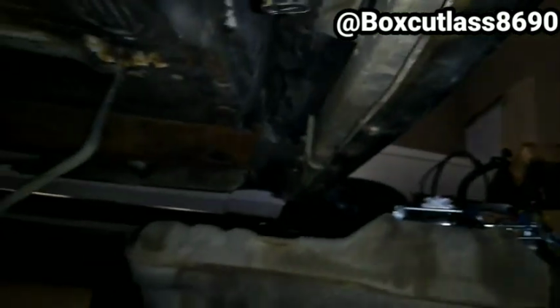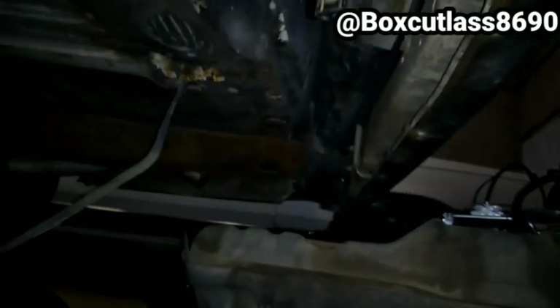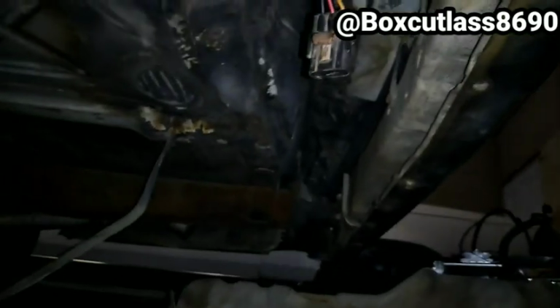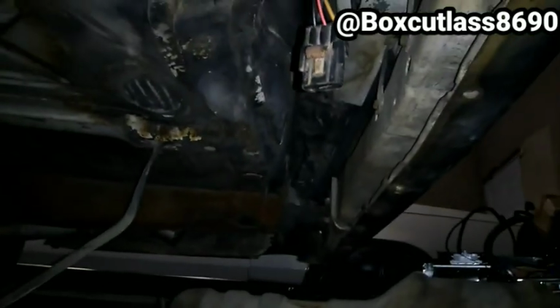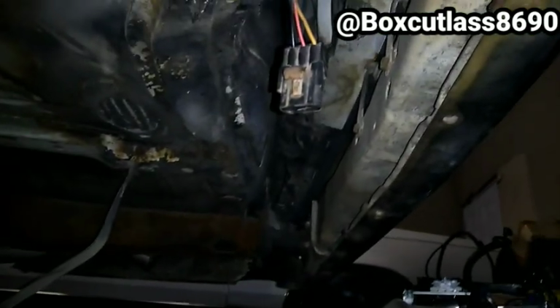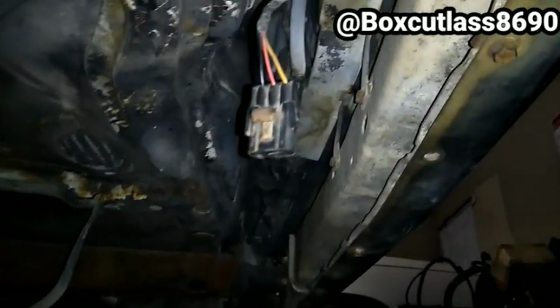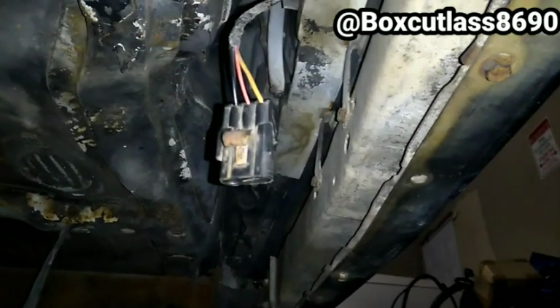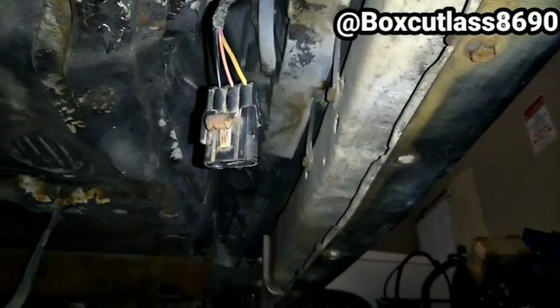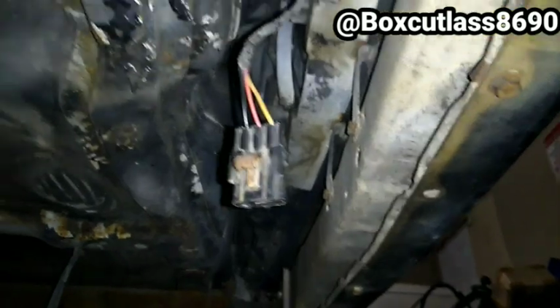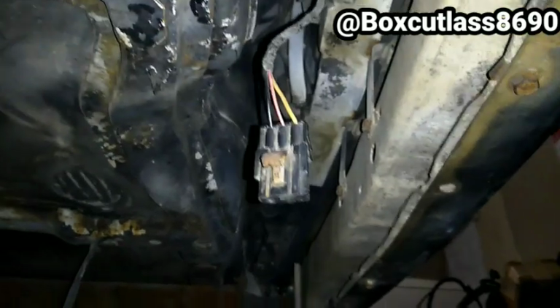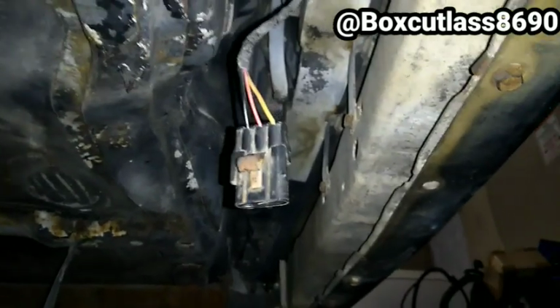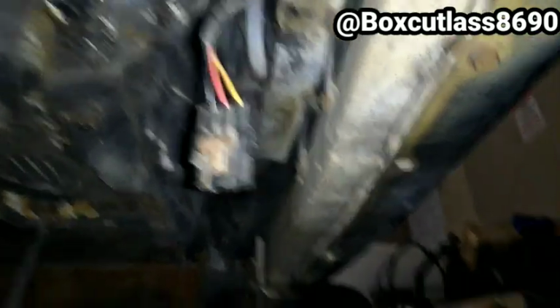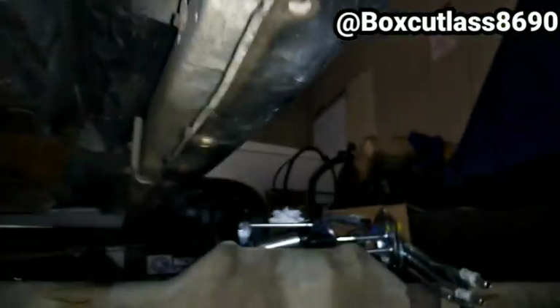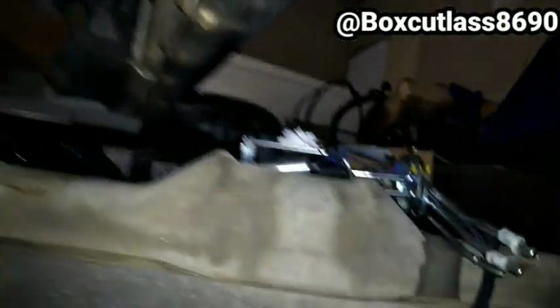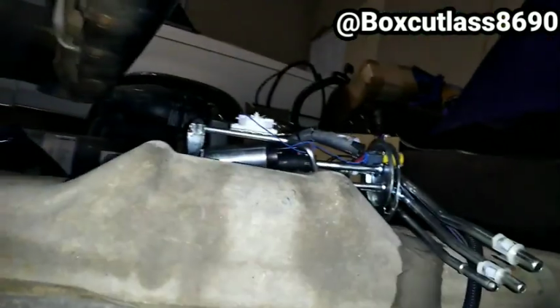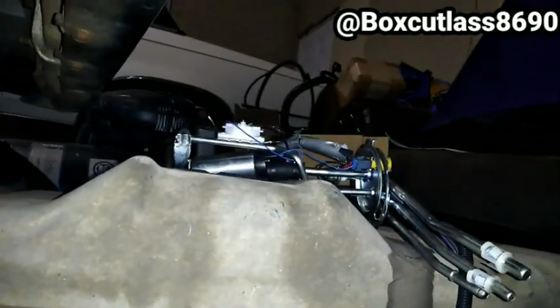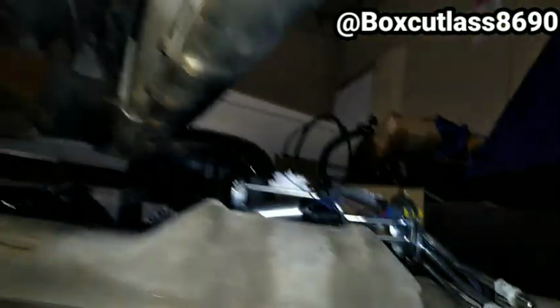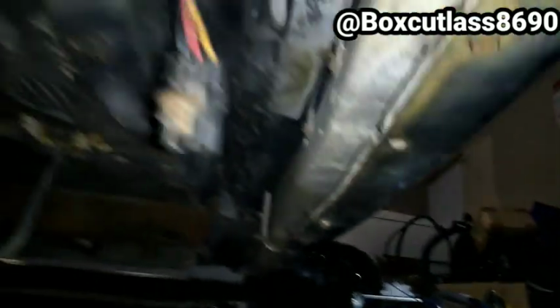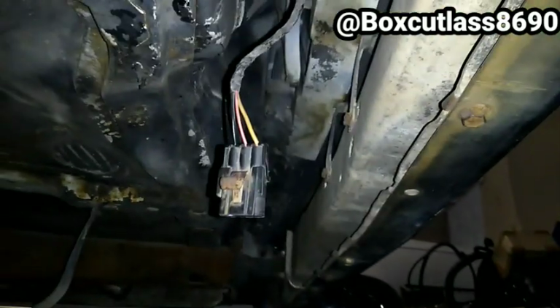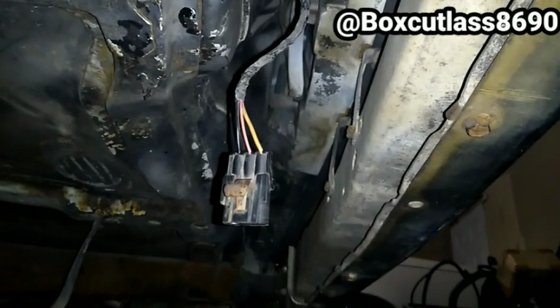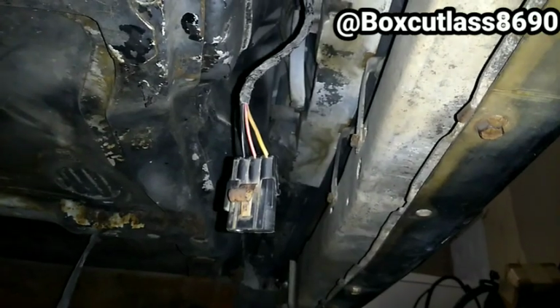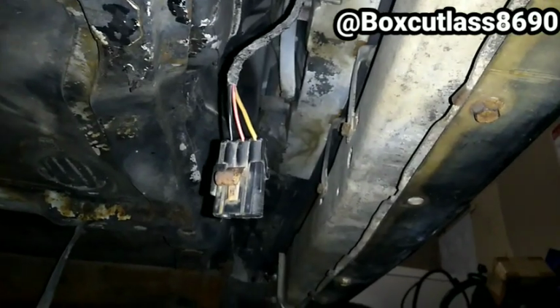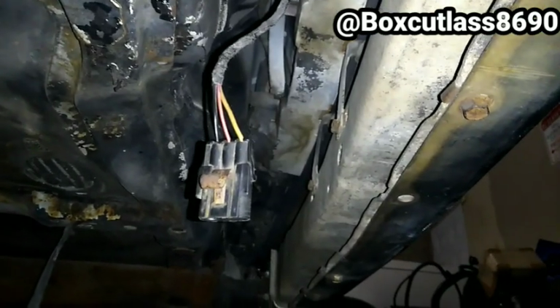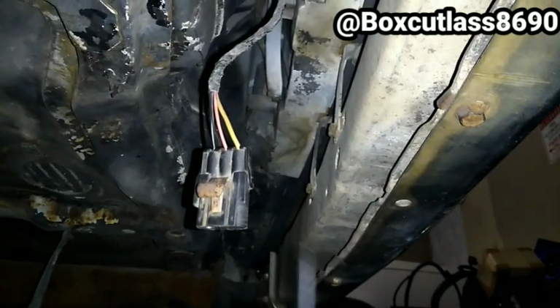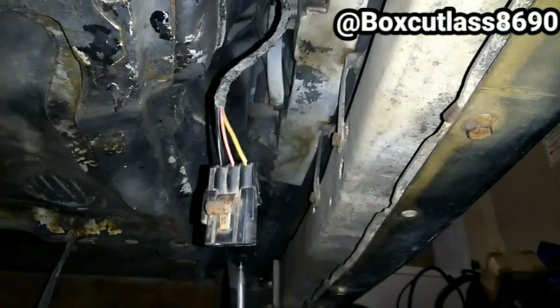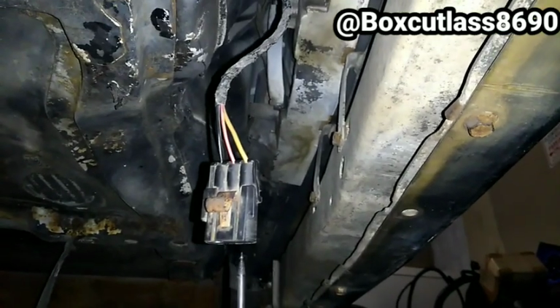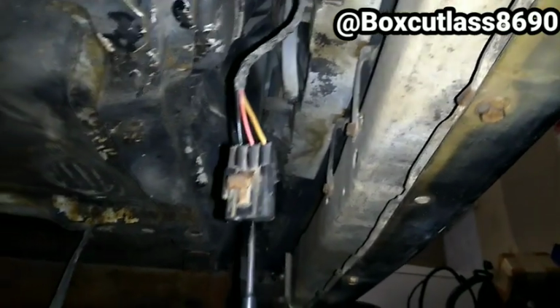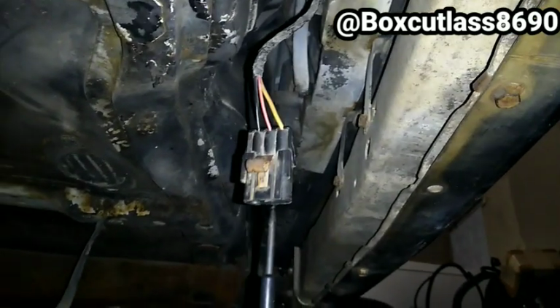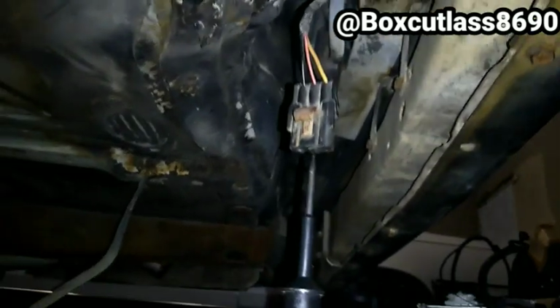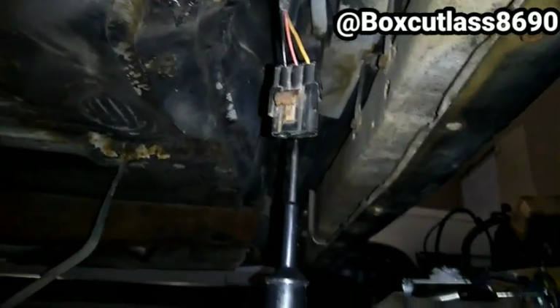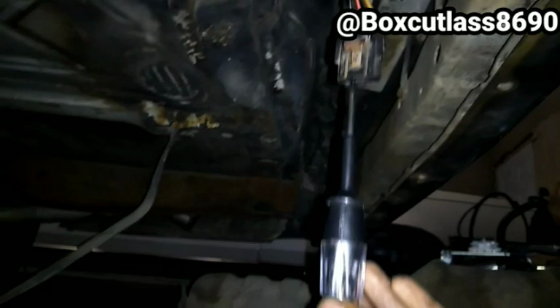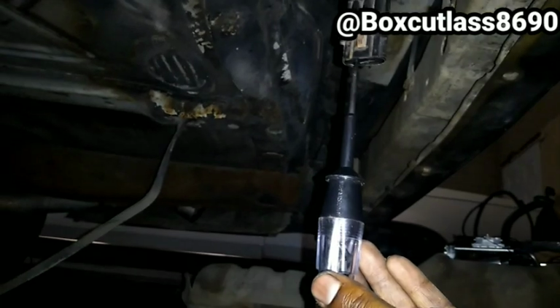Alright YouTube, I want you guys to help me pinpoint why my fuel pump won't come on. I got the Walbro 255 pump. I'm just checking it out — I got fire here, as you can see.